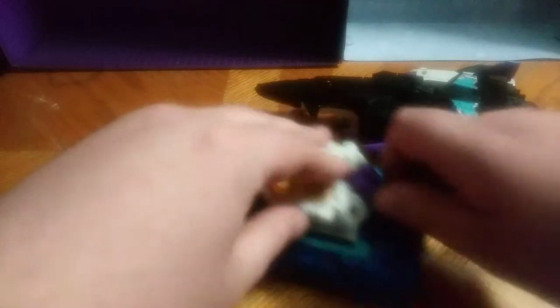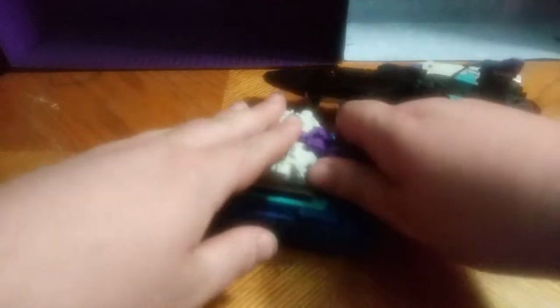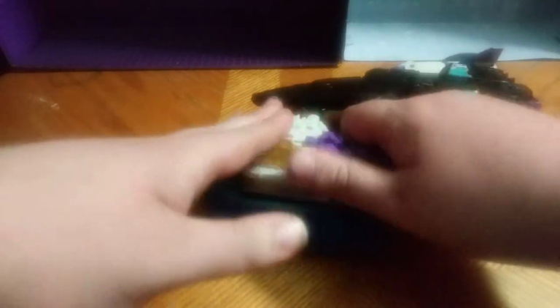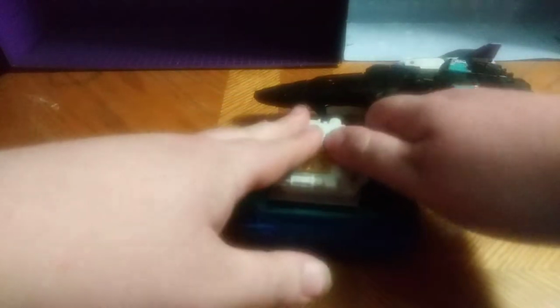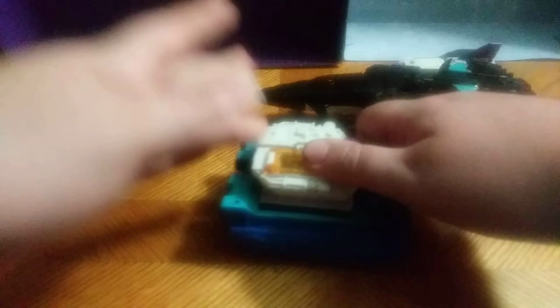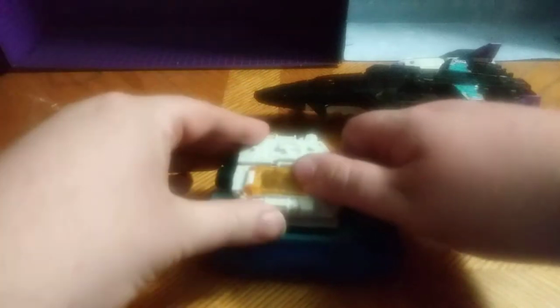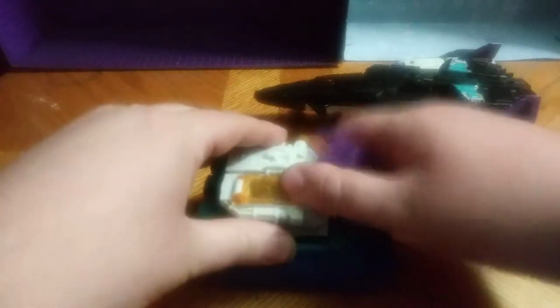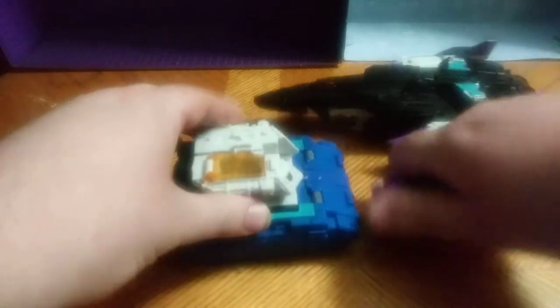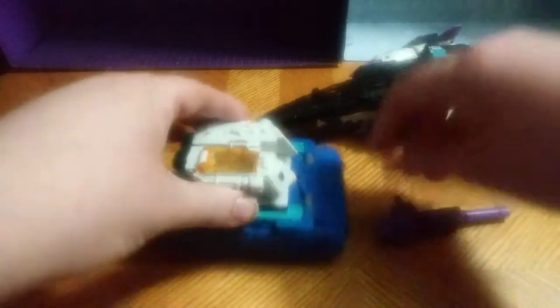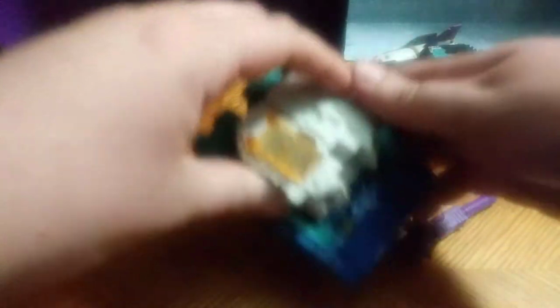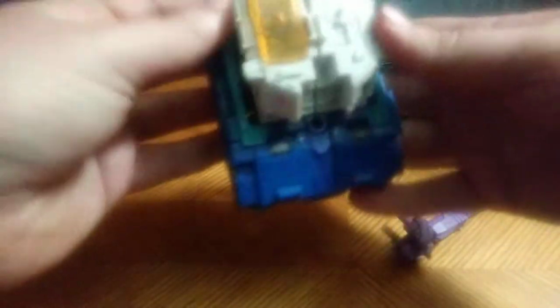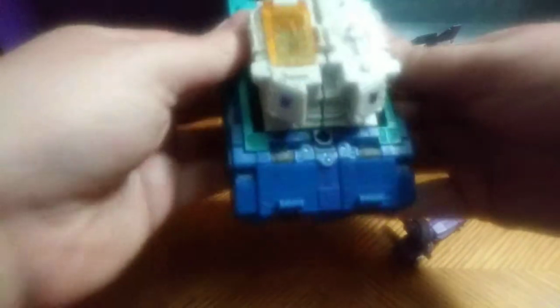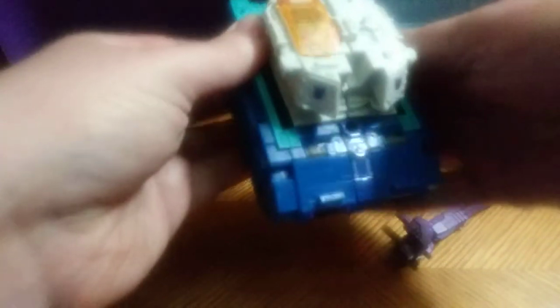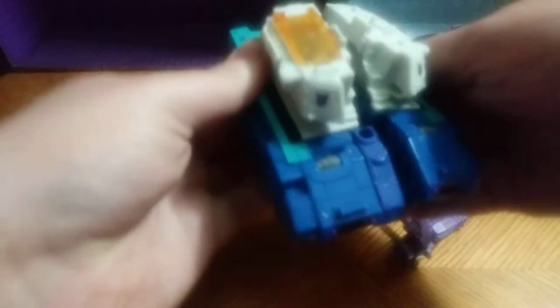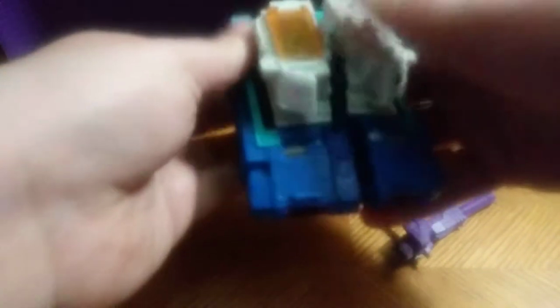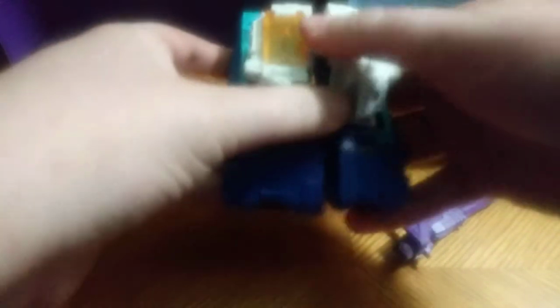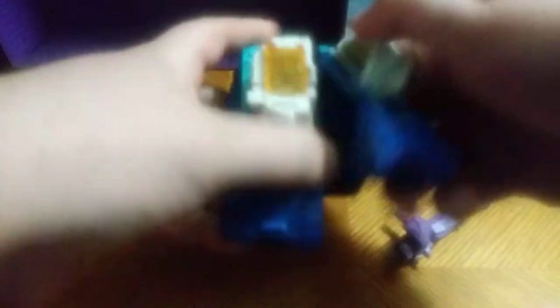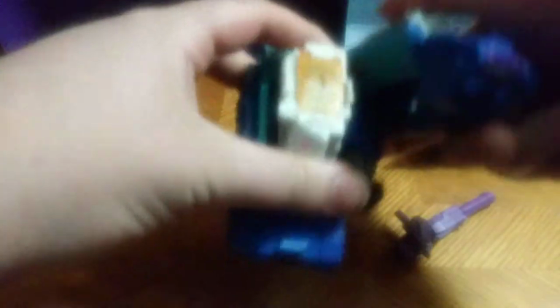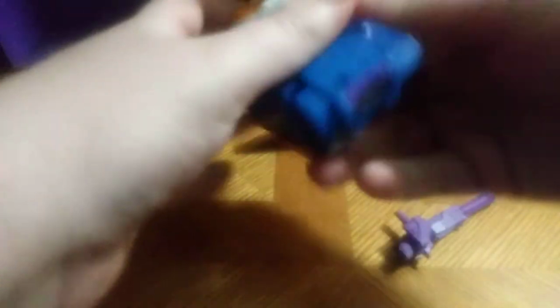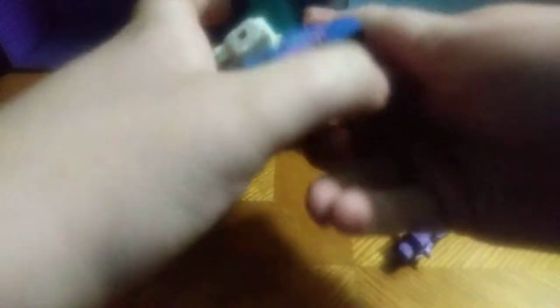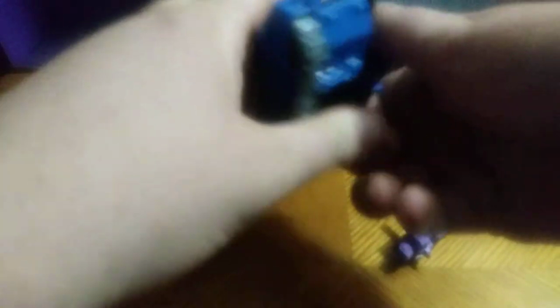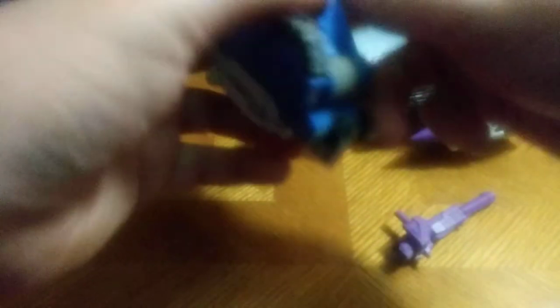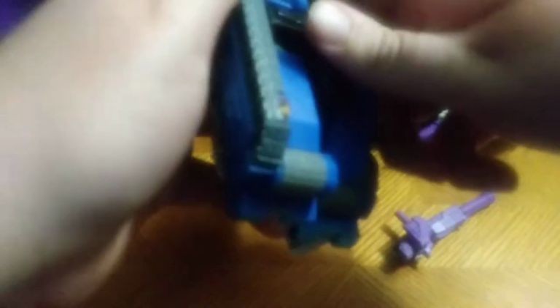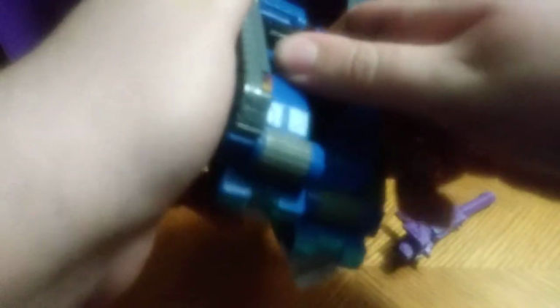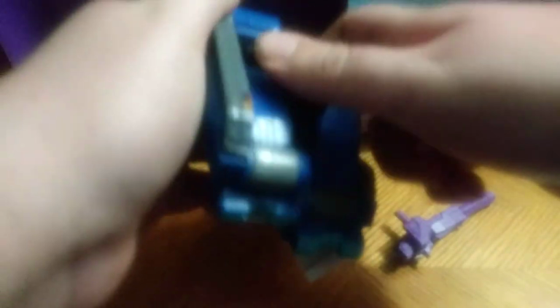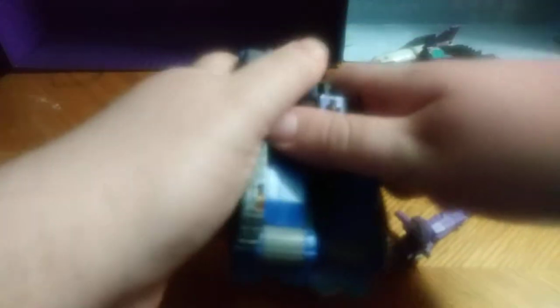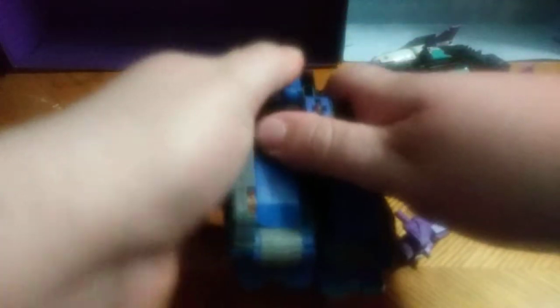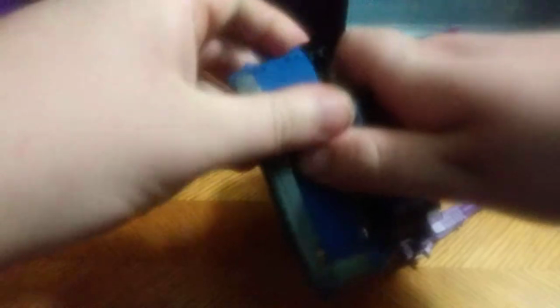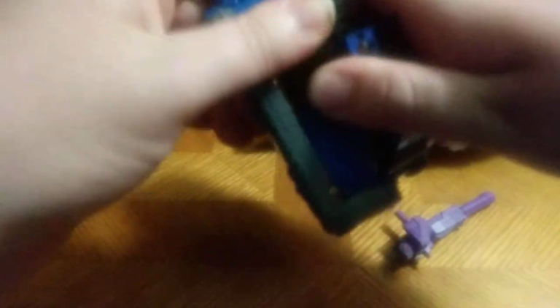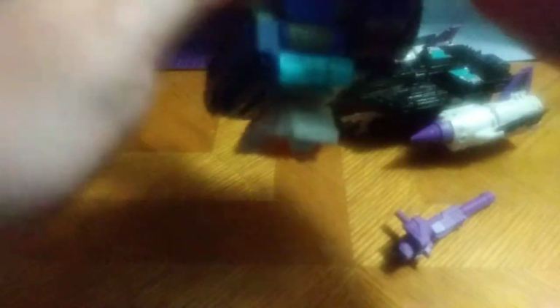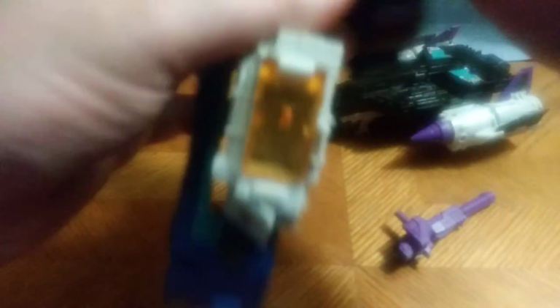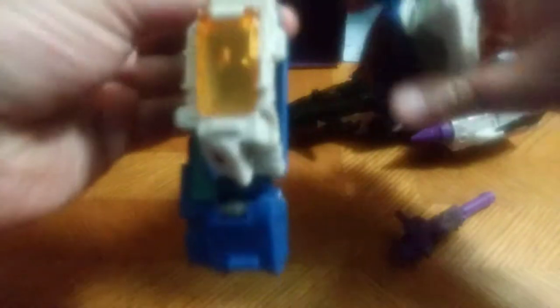So let's get down to transforming Overlord. He gets pretty tall, so I had to make my camera taller, because this guy is really difficult to review — really difficult to transform.